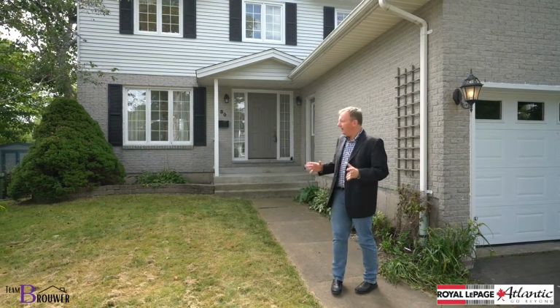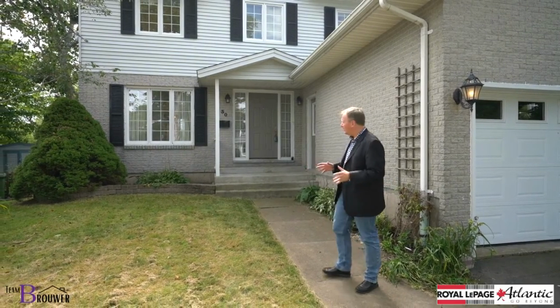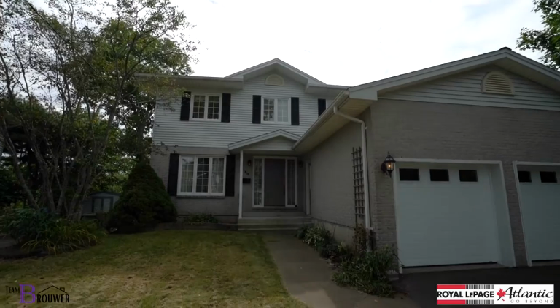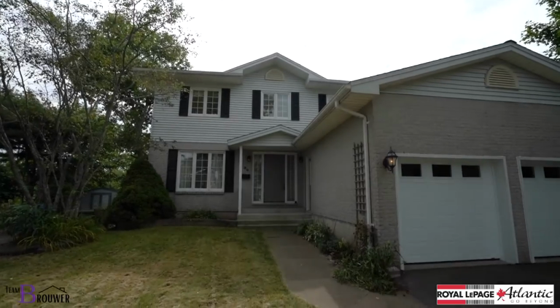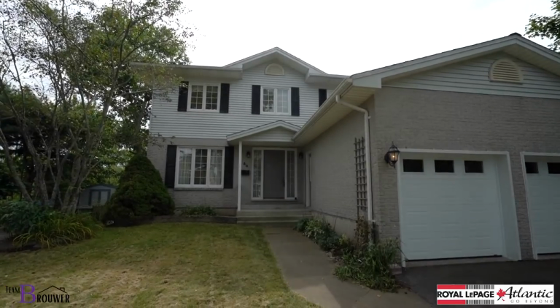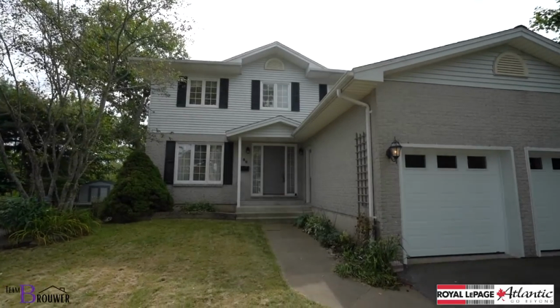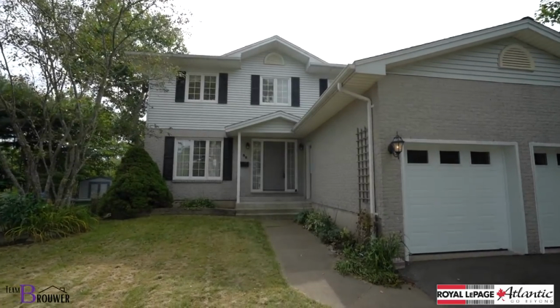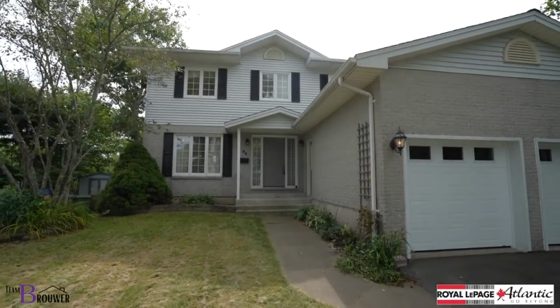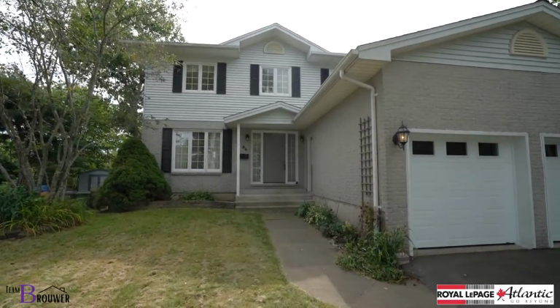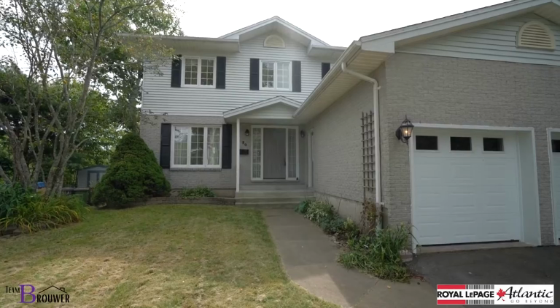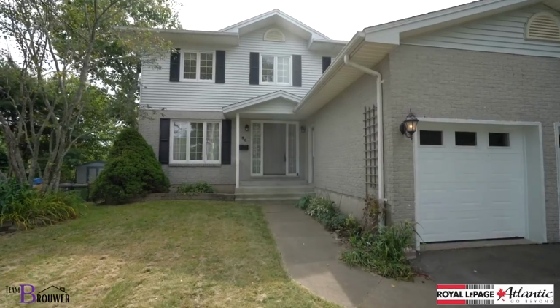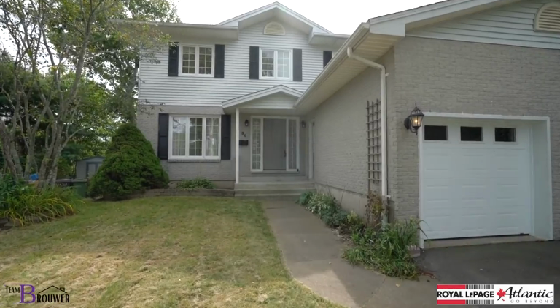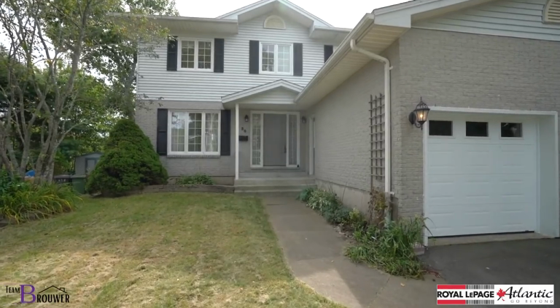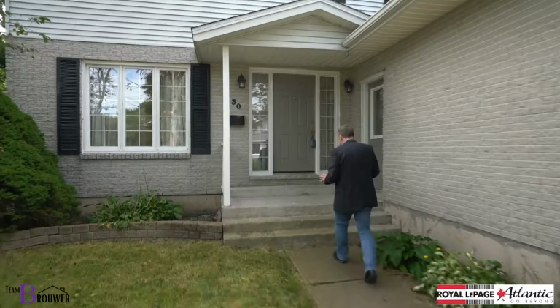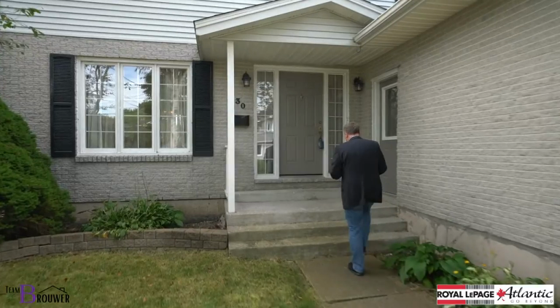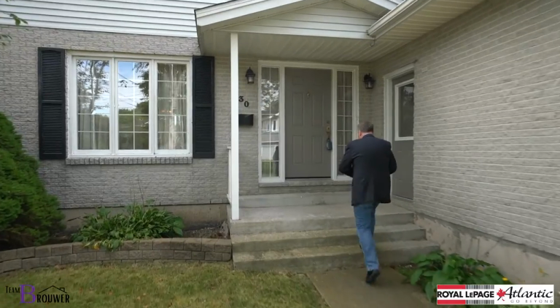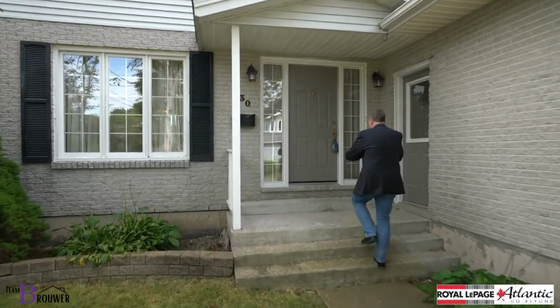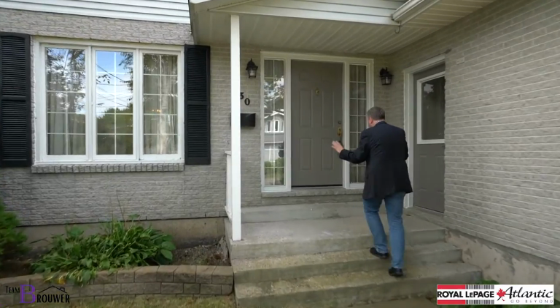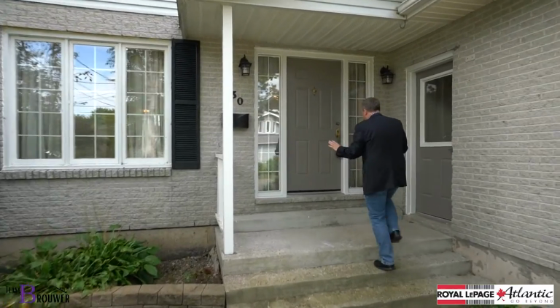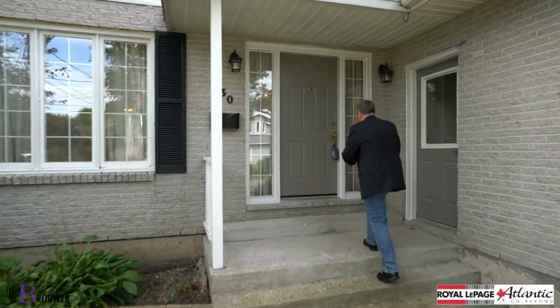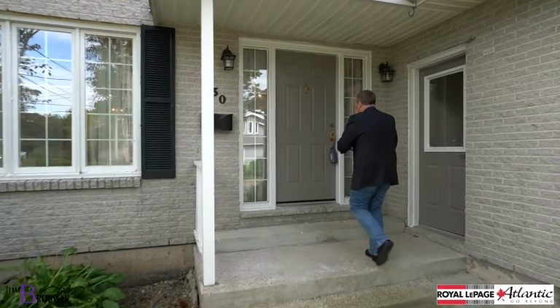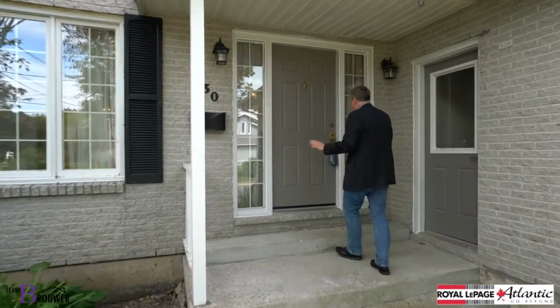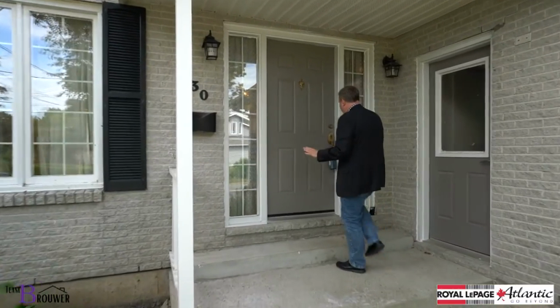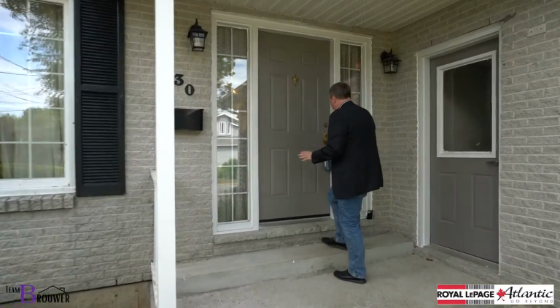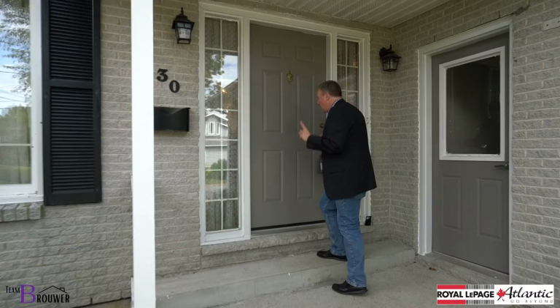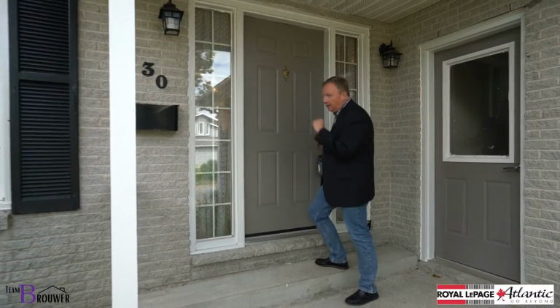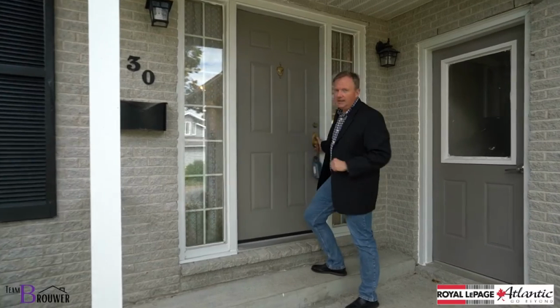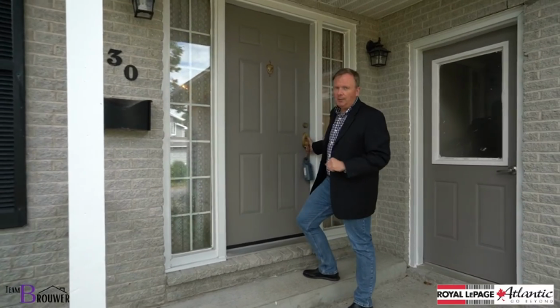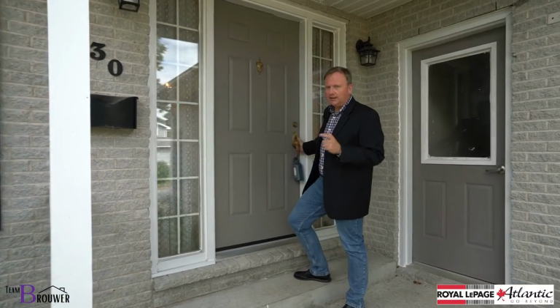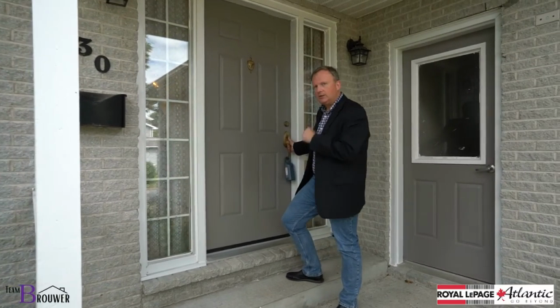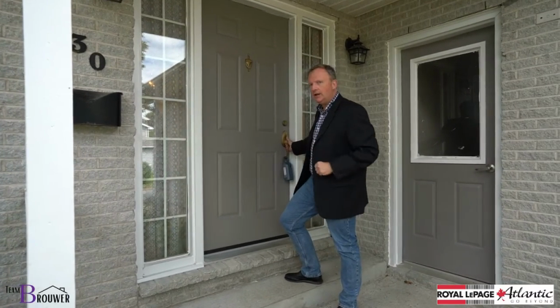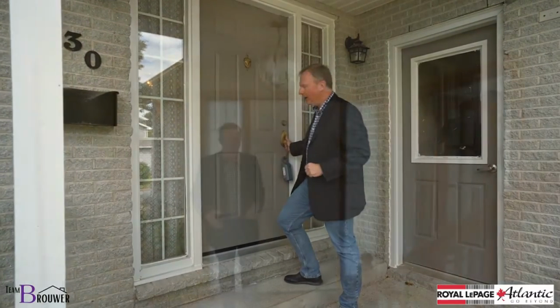This home has been loved by these folks. What we find when we discover this home is it has tons of light and great potential, but it does need some upgrades. Let's go check it out together.